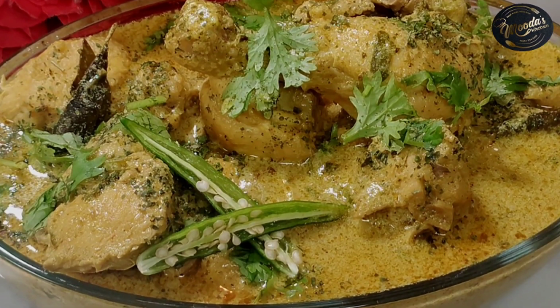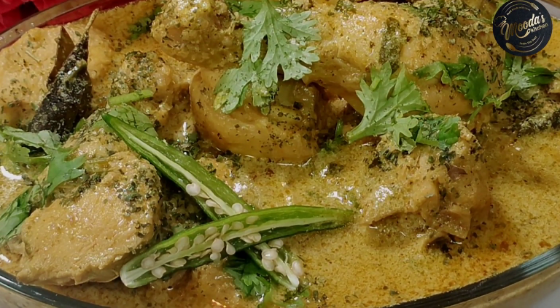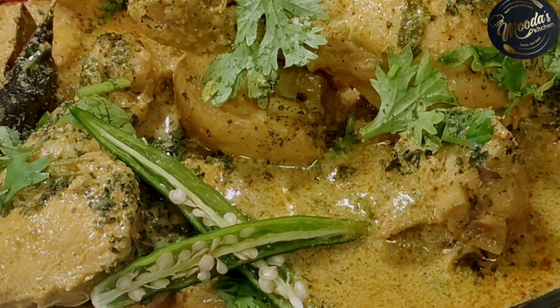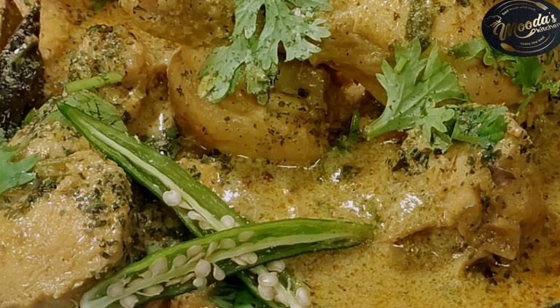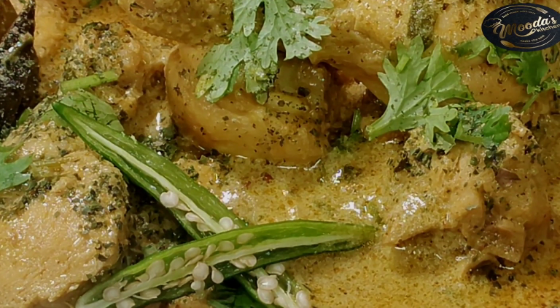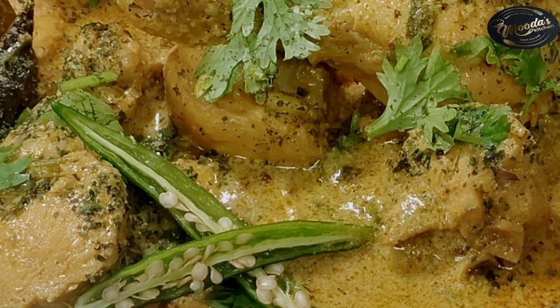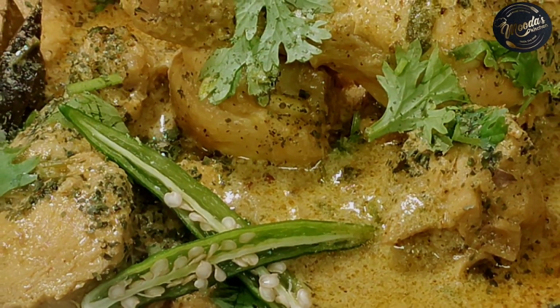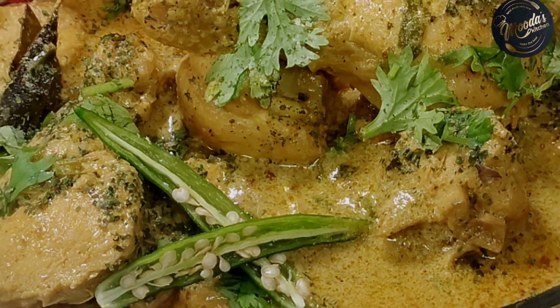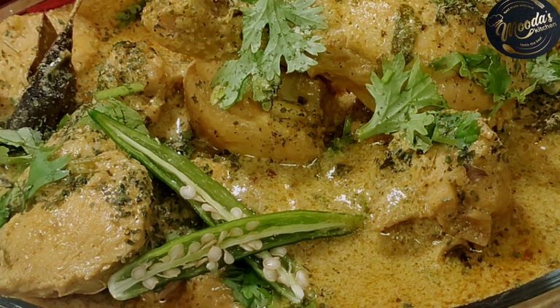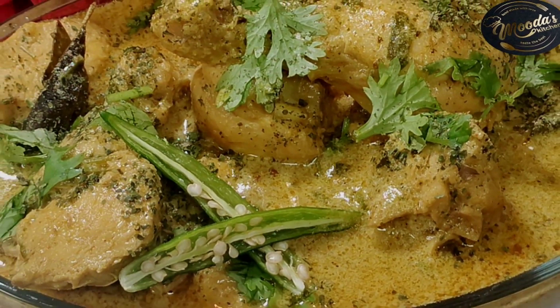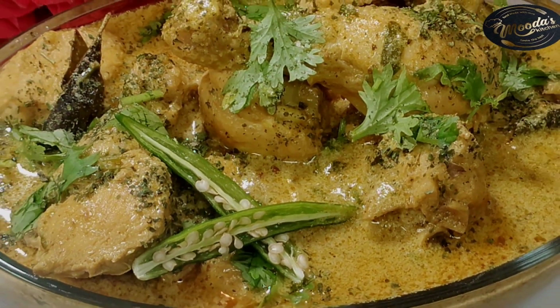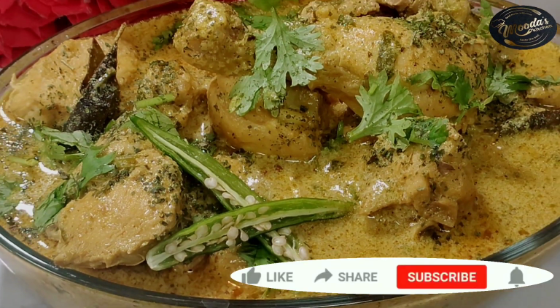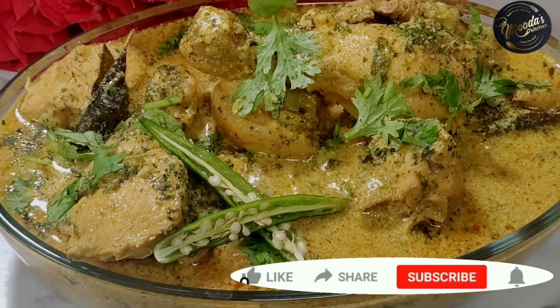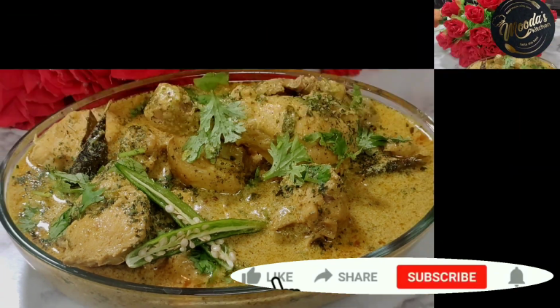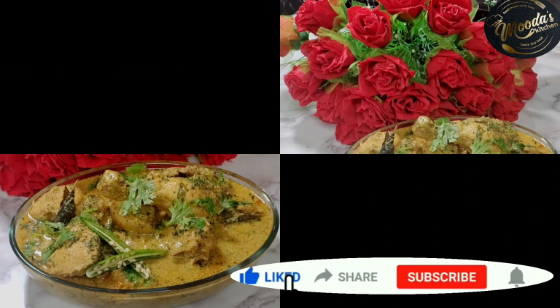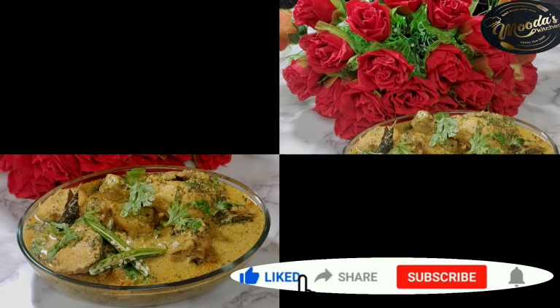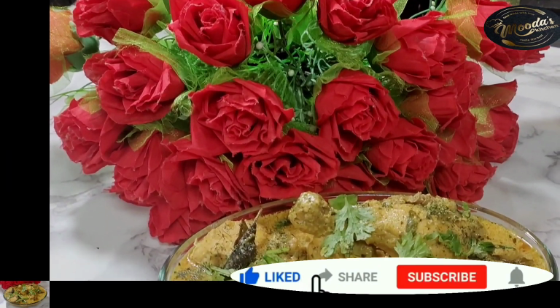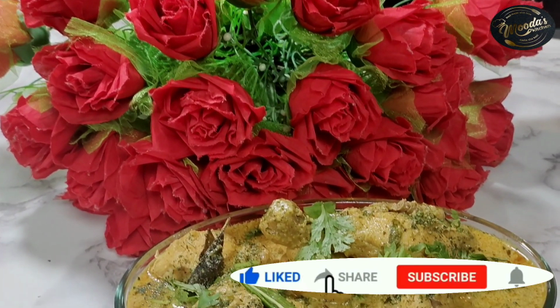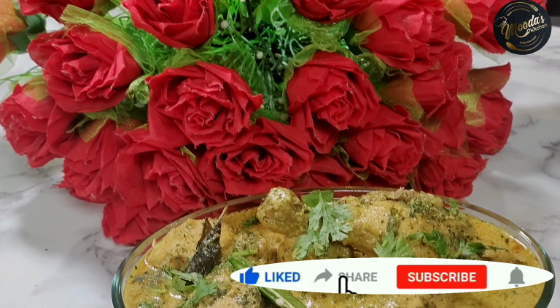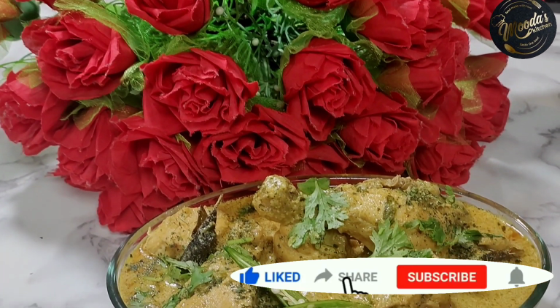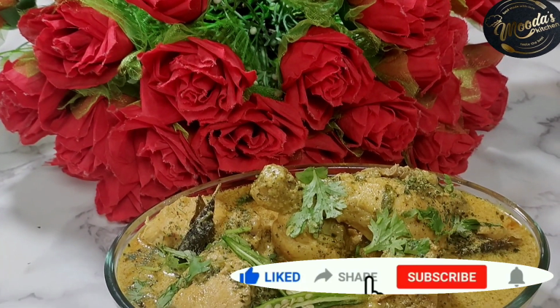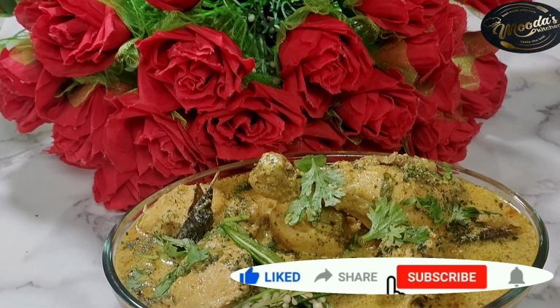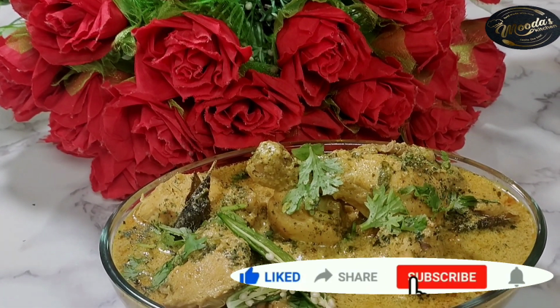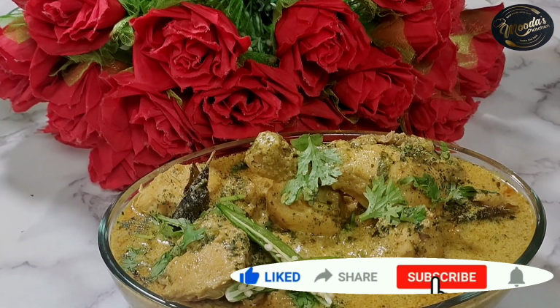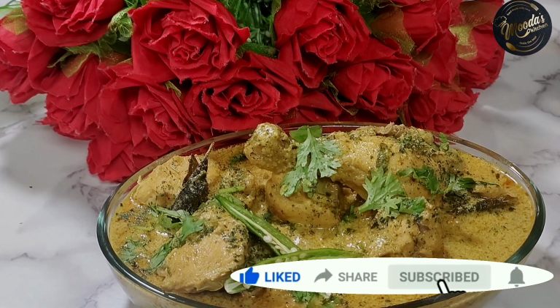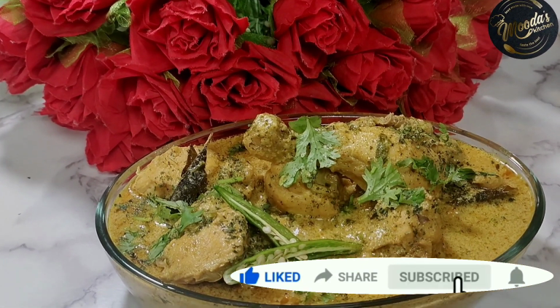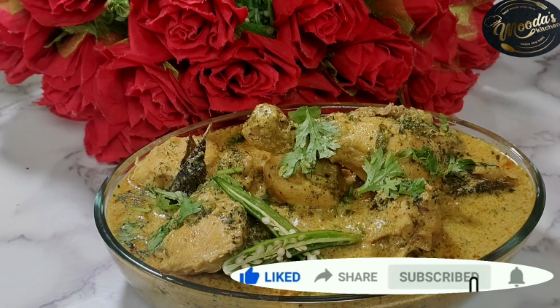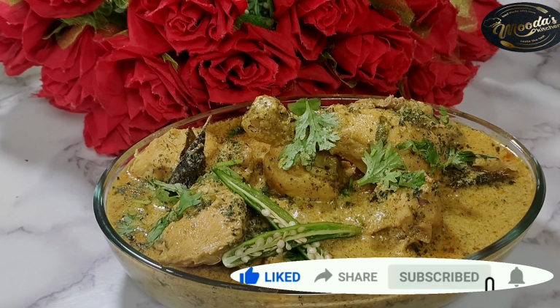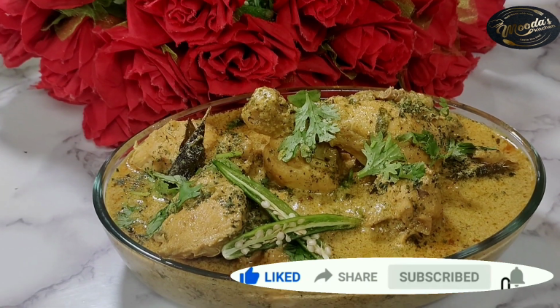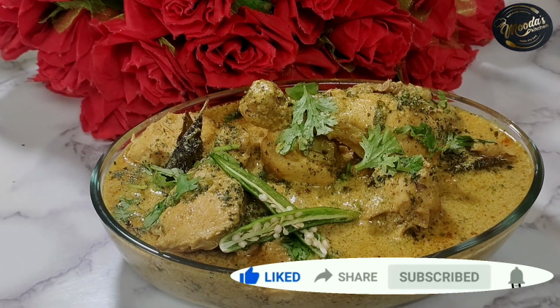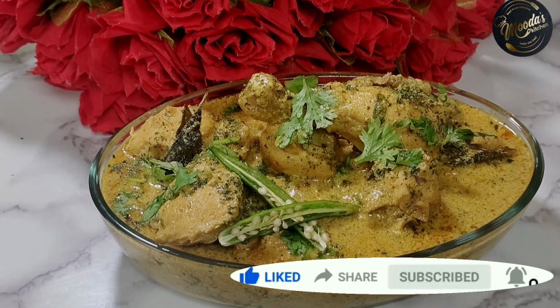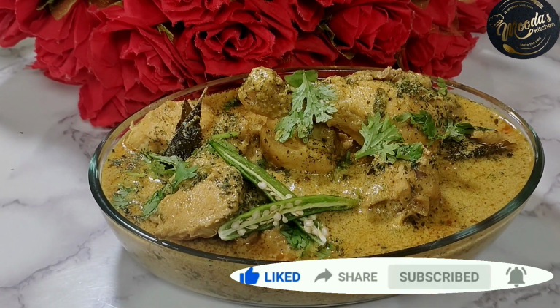Do try this recipe and enjoy! If you like this recipe, please like, share, and subscribe. Thank you for watching, take care — Allah hafiz!